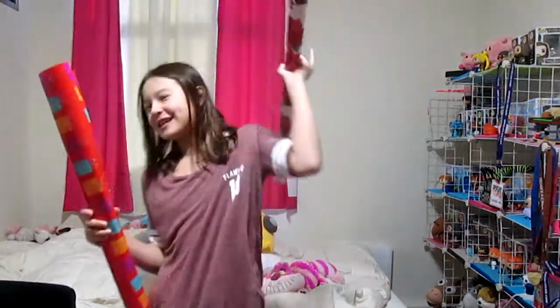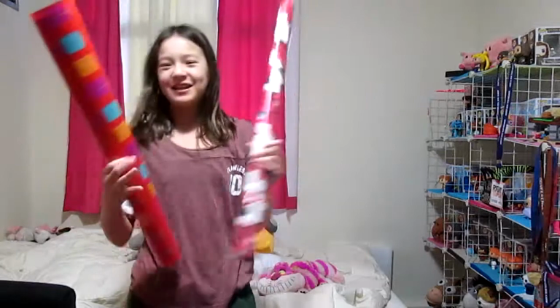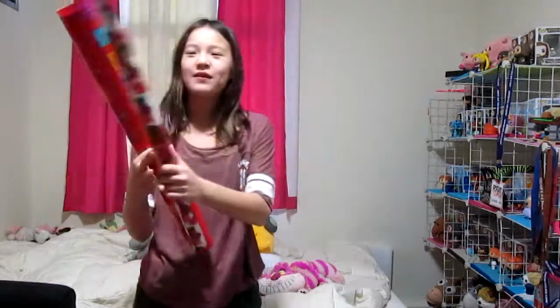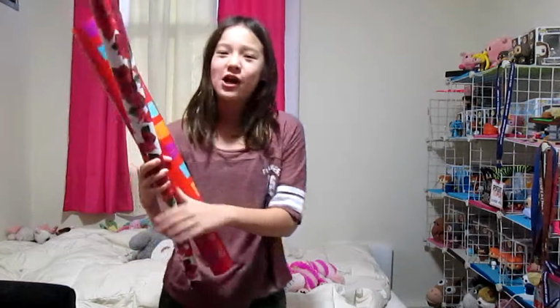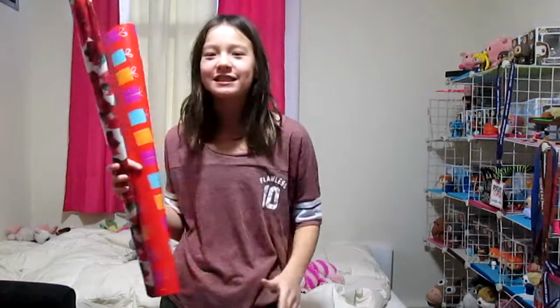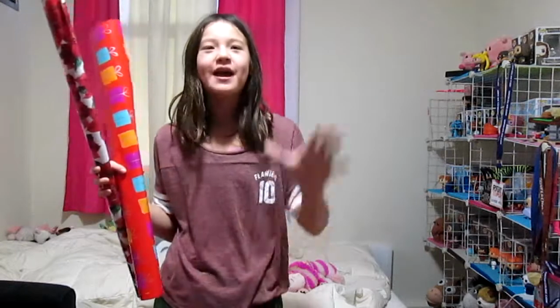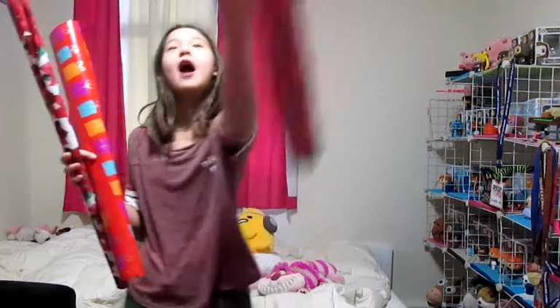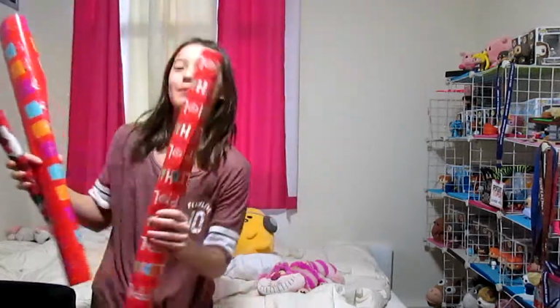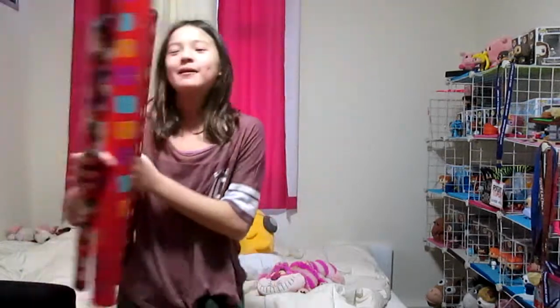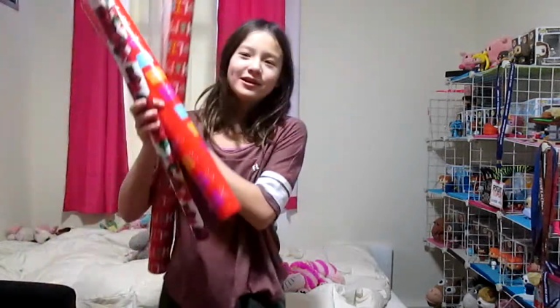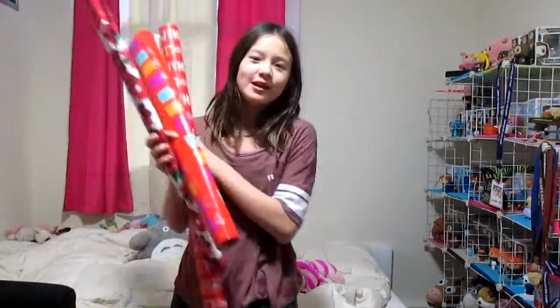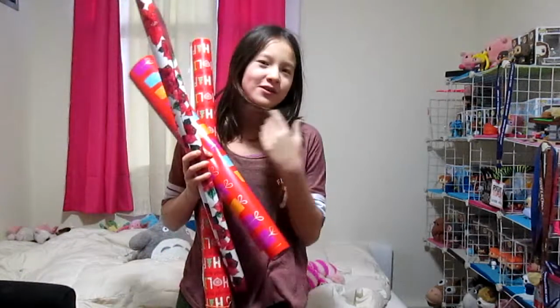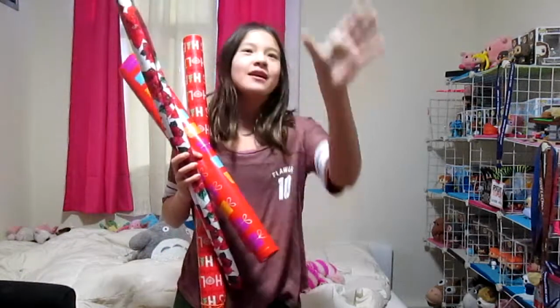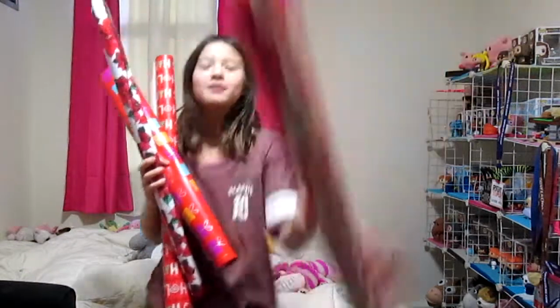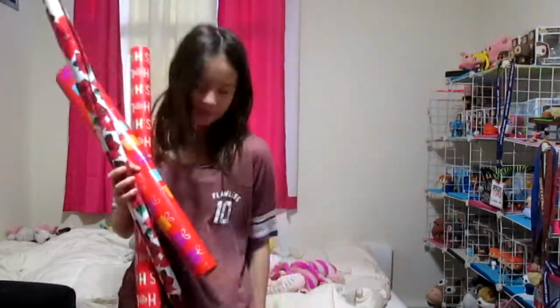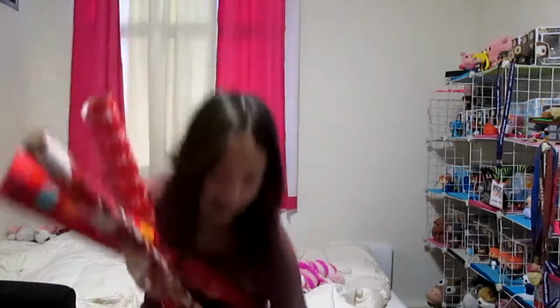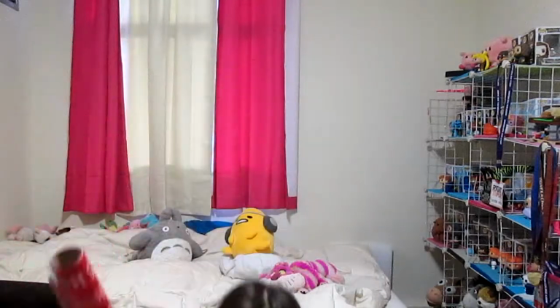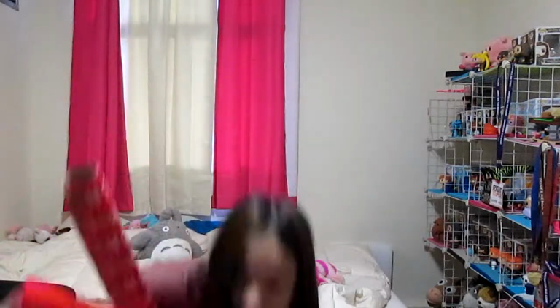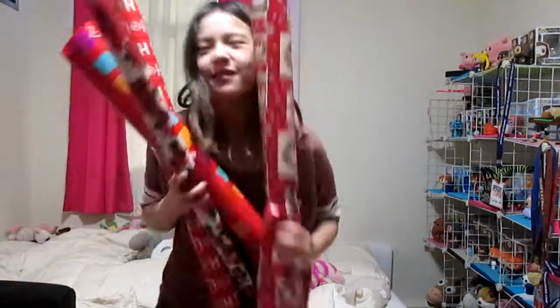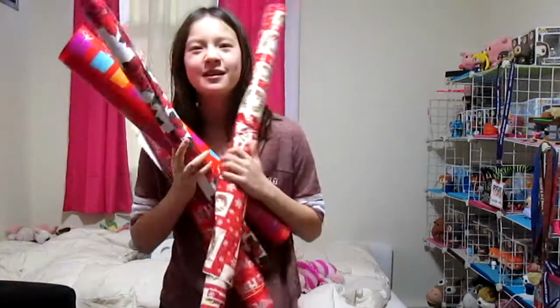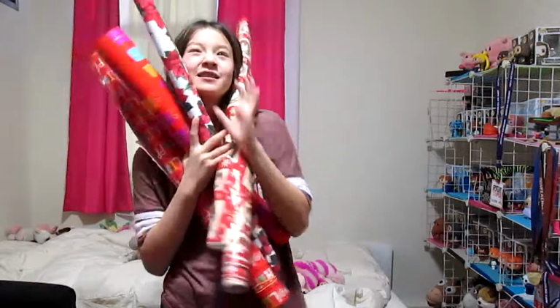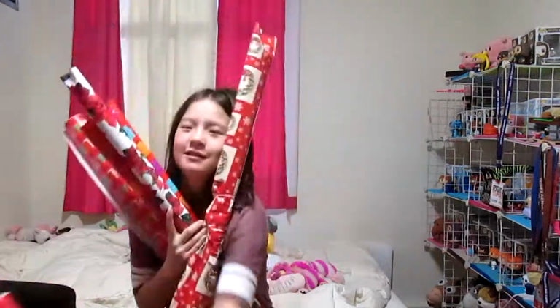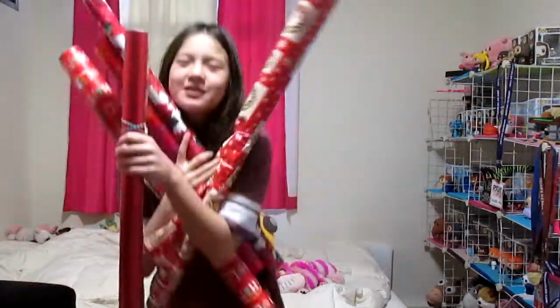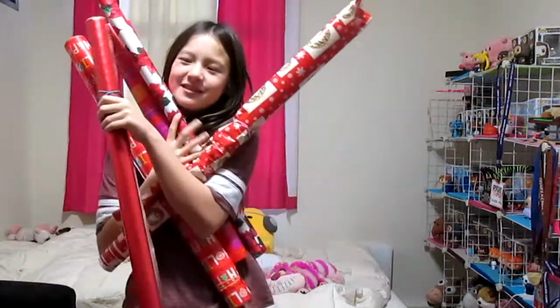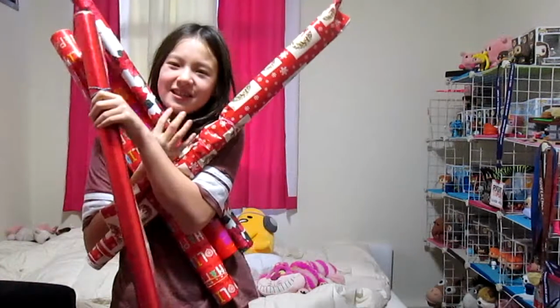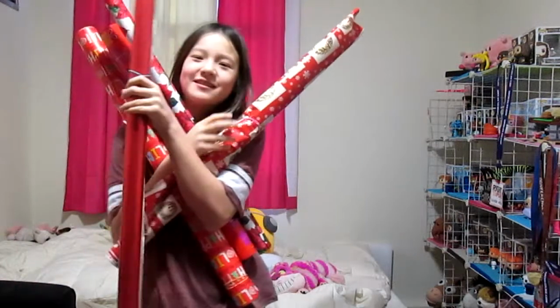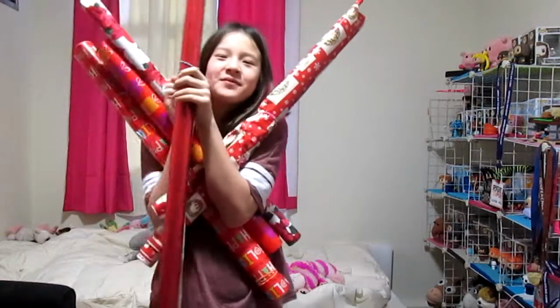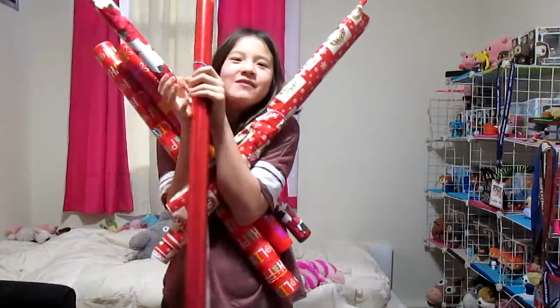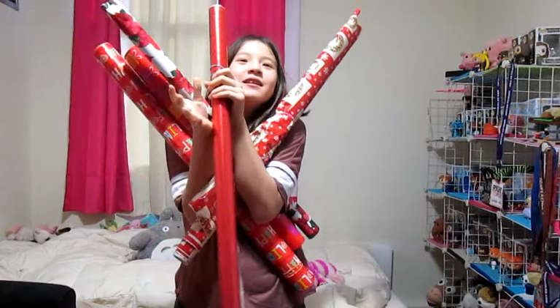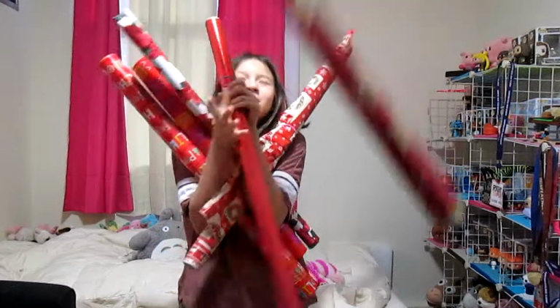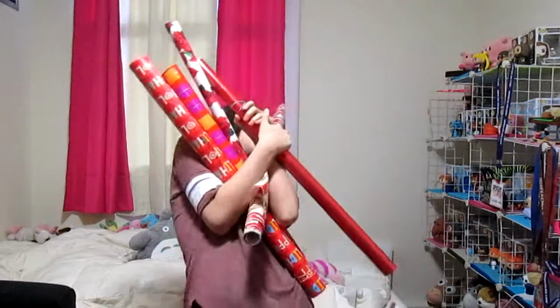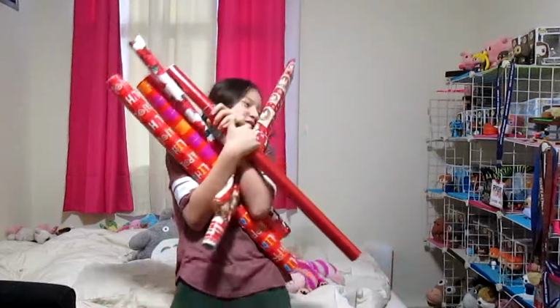Christmas just passed and we have a lot of spare wrapping paper, so we're going to be doing it today. It's never too late to do anything.